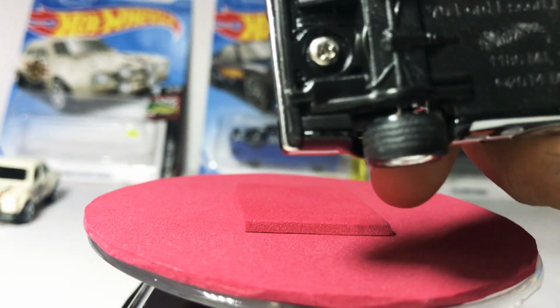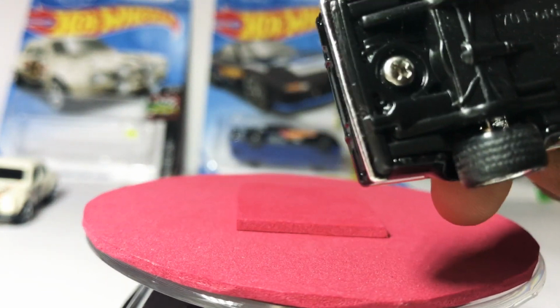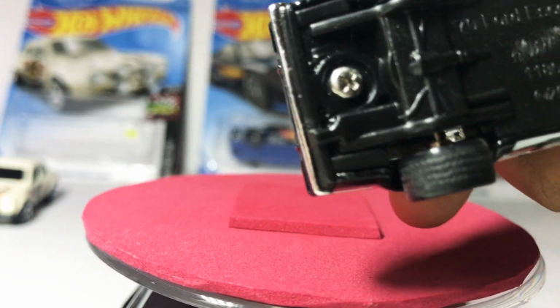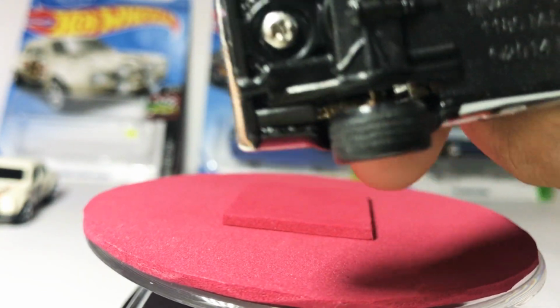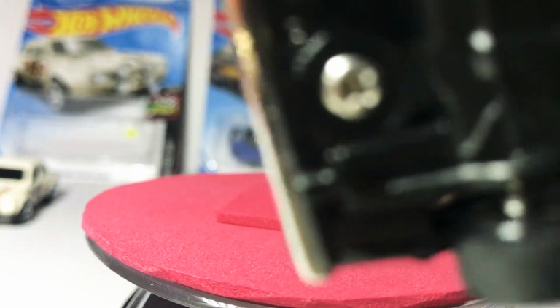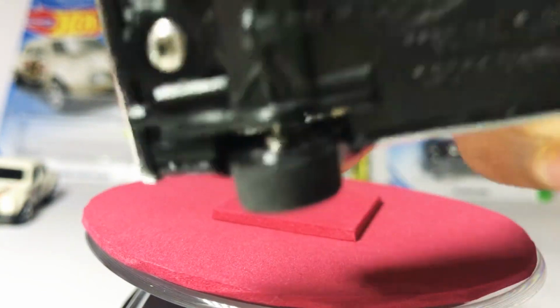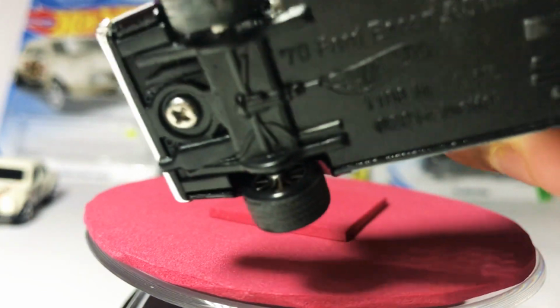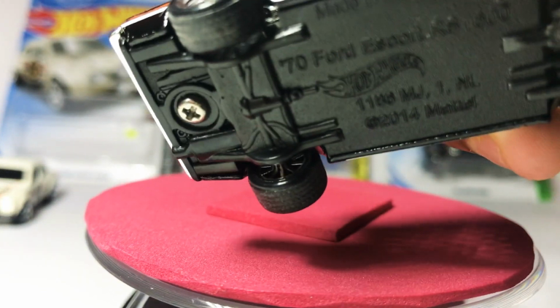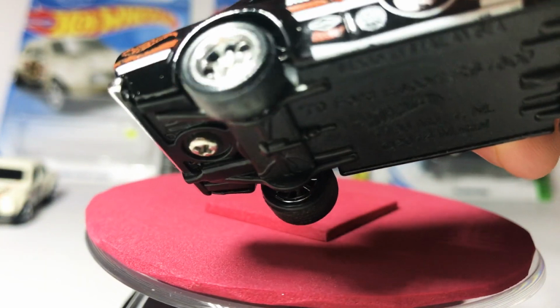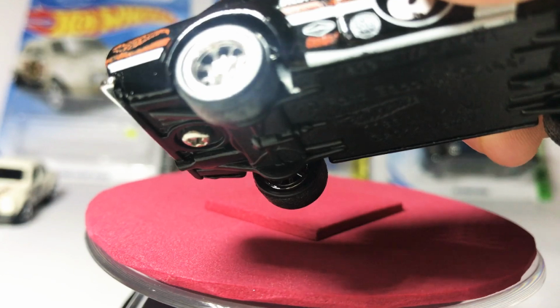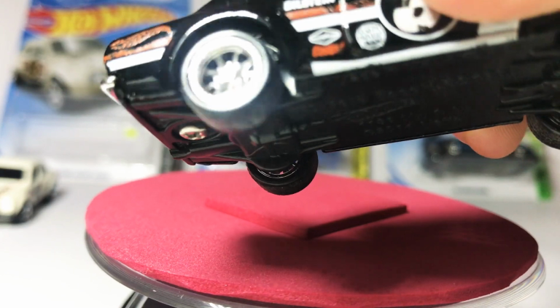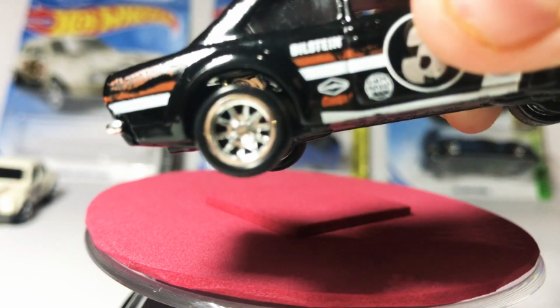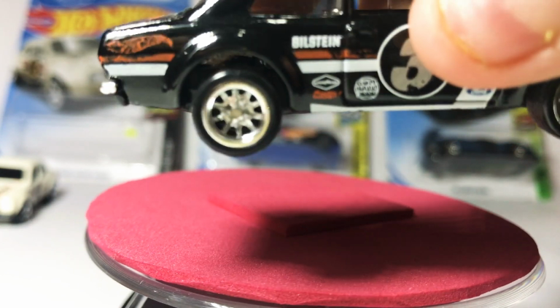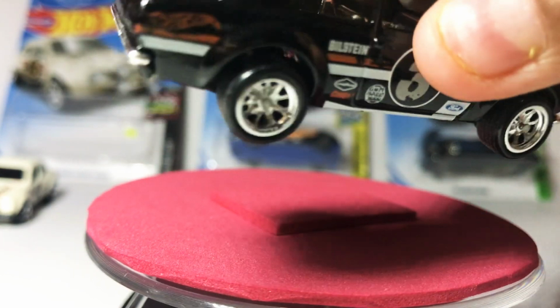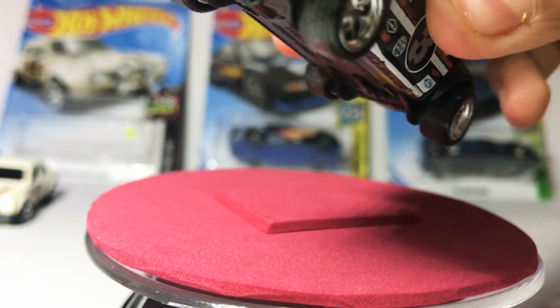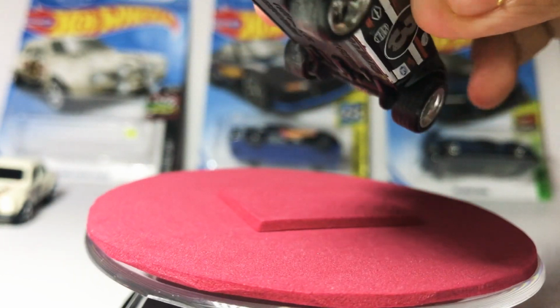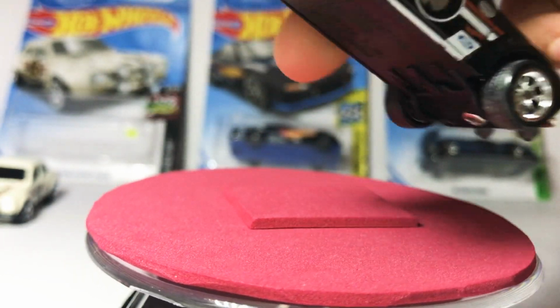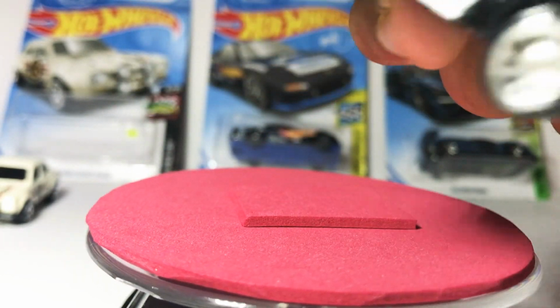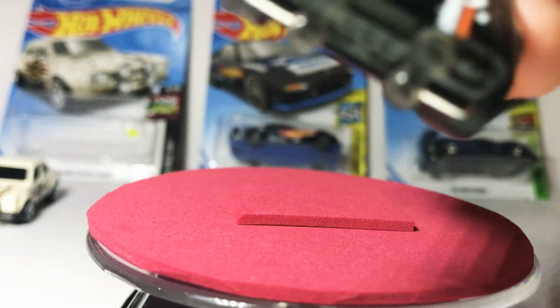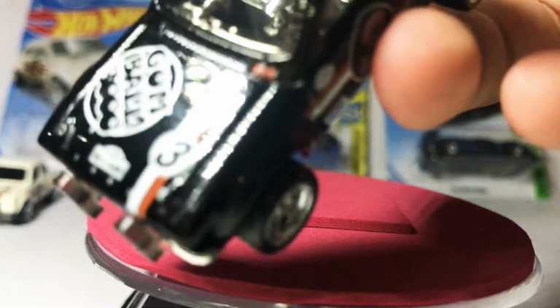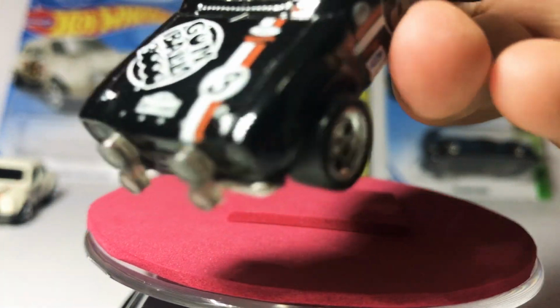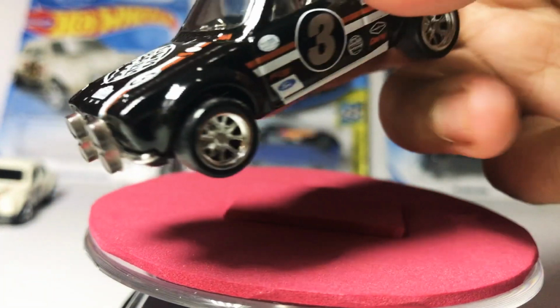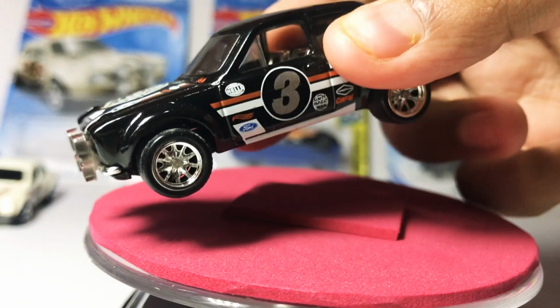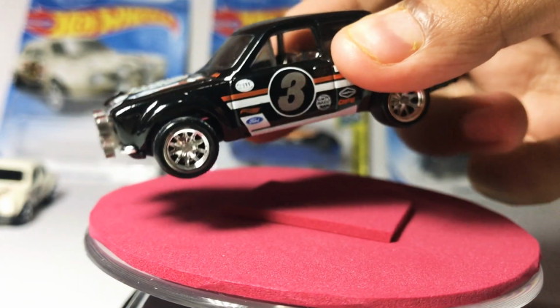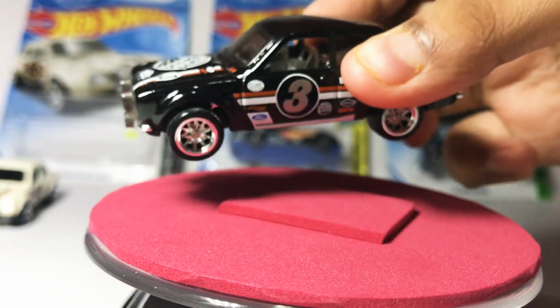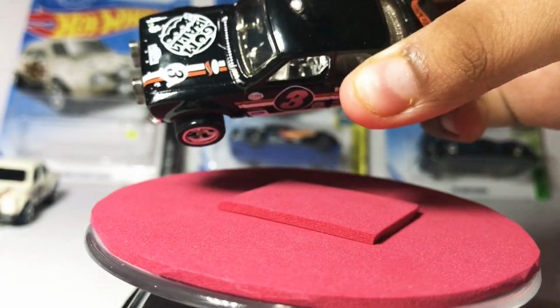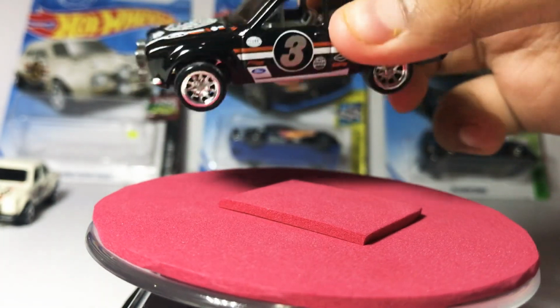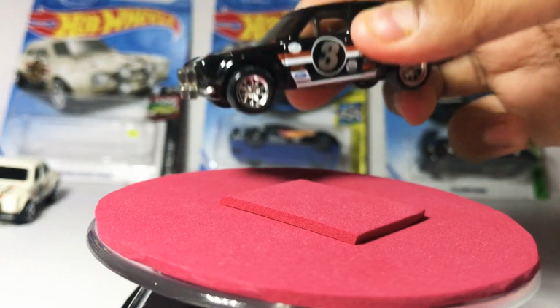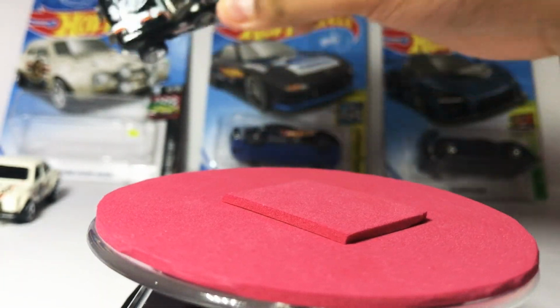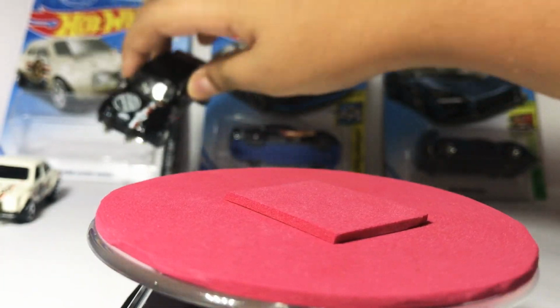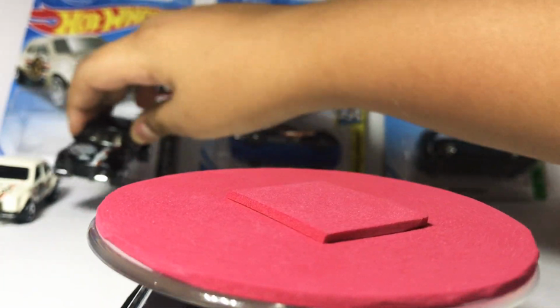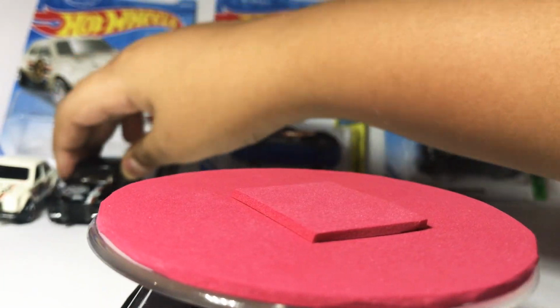I changed the tyres. It hasn't quite come out yet officially. Ford Escort.